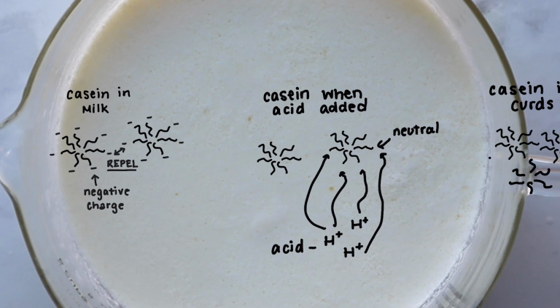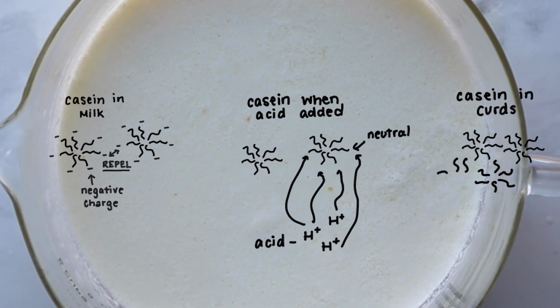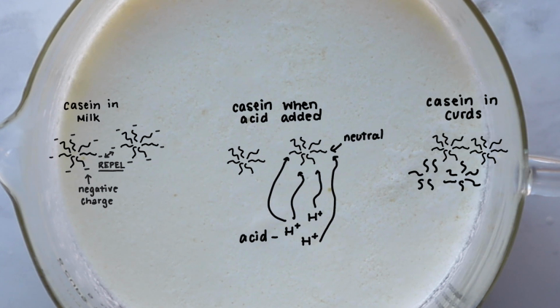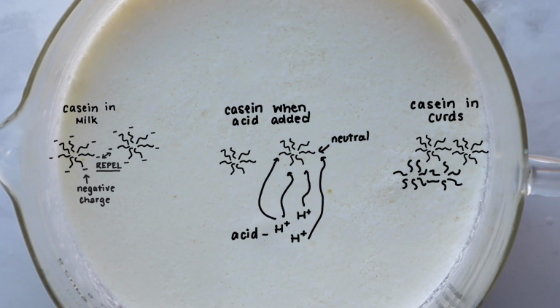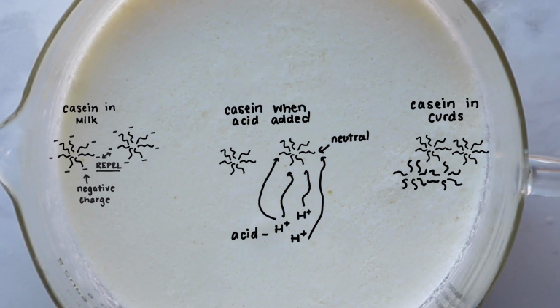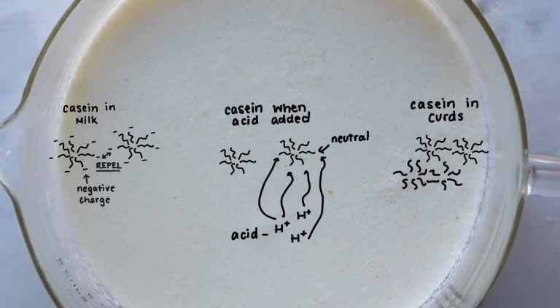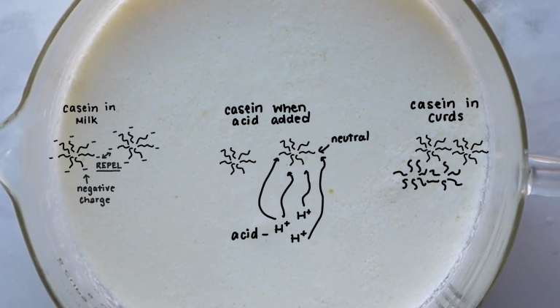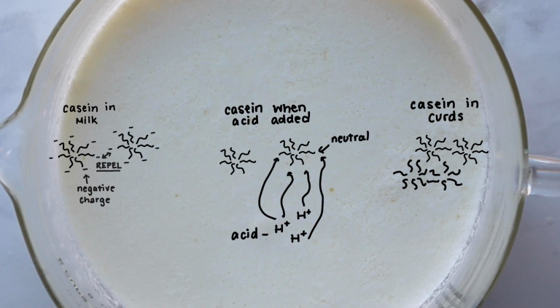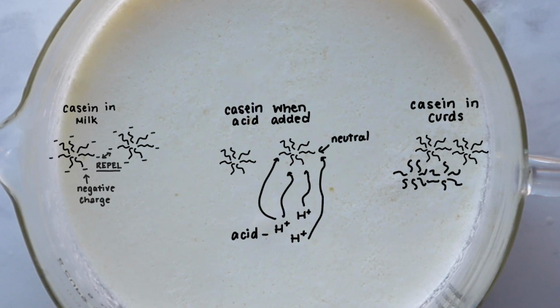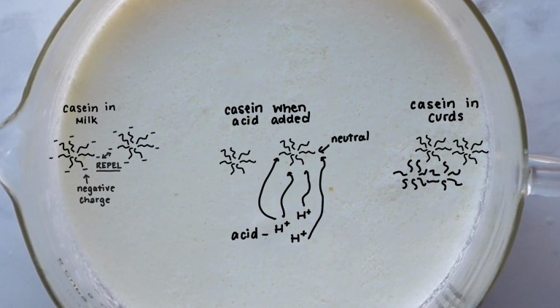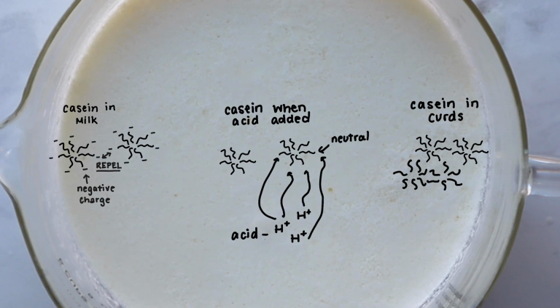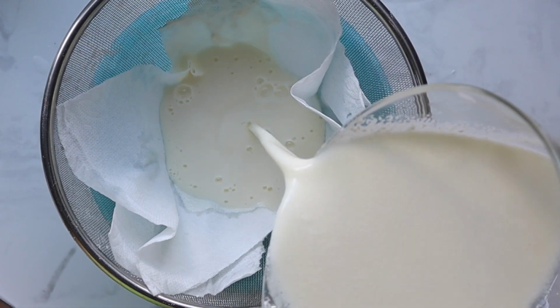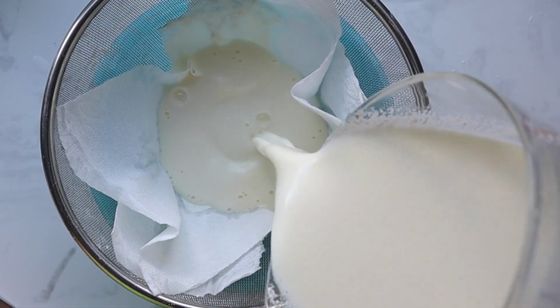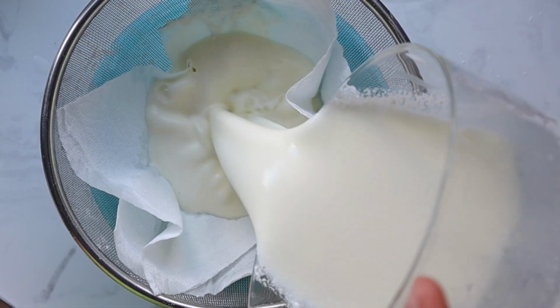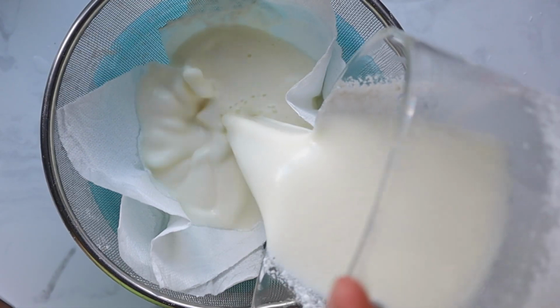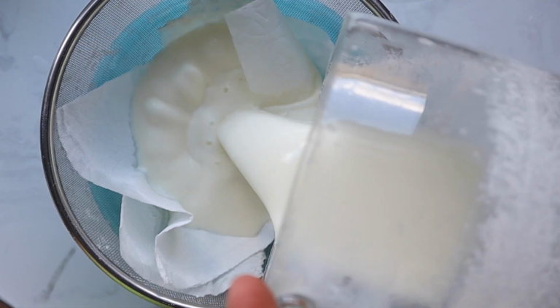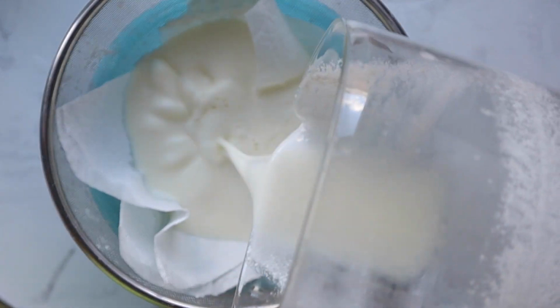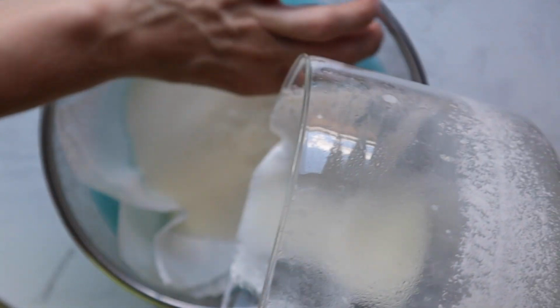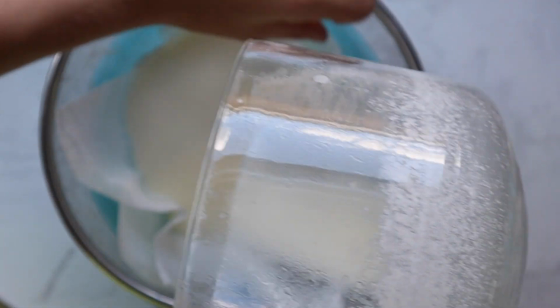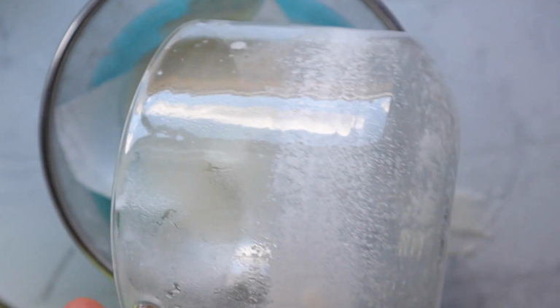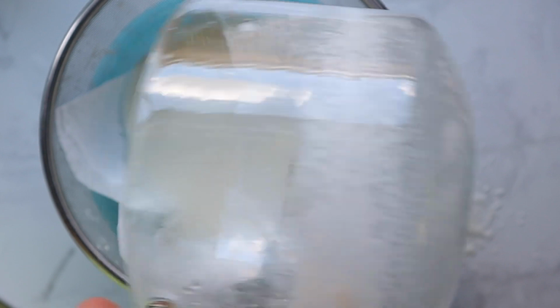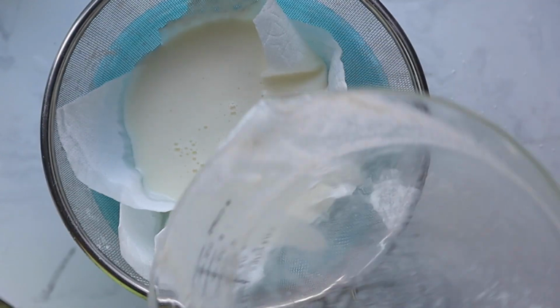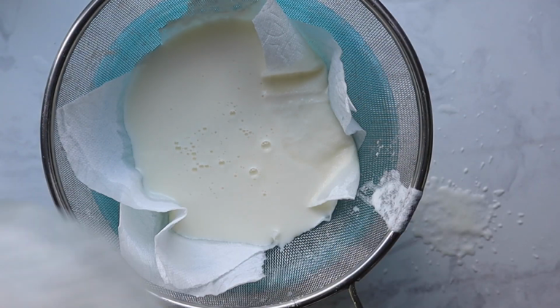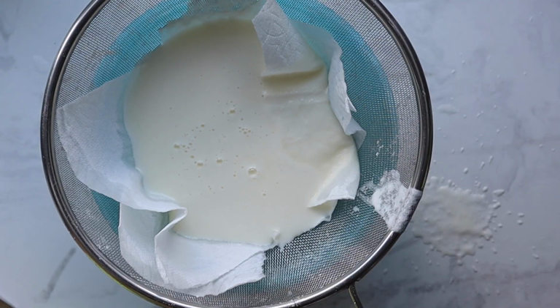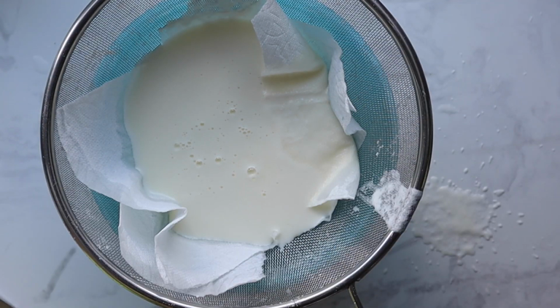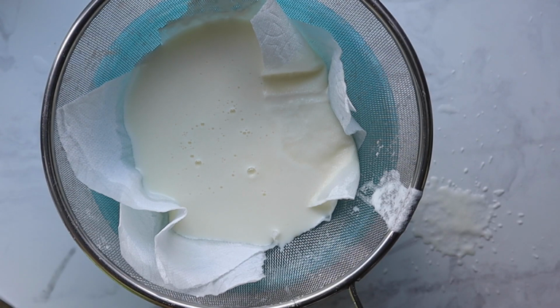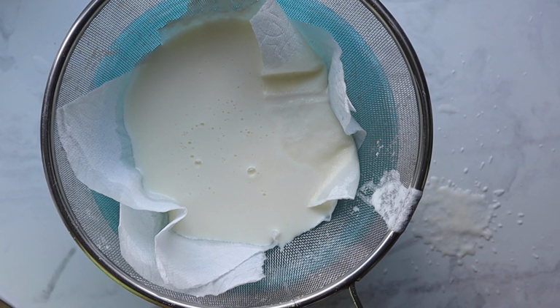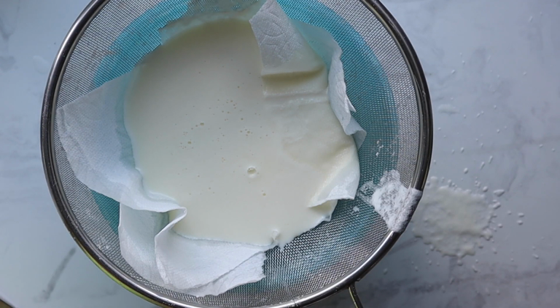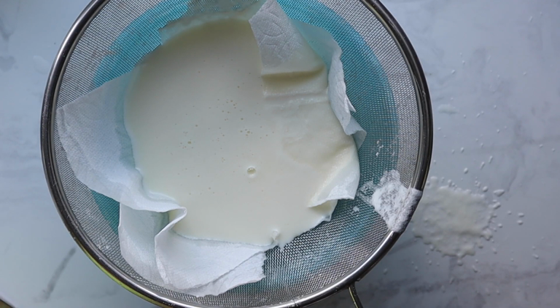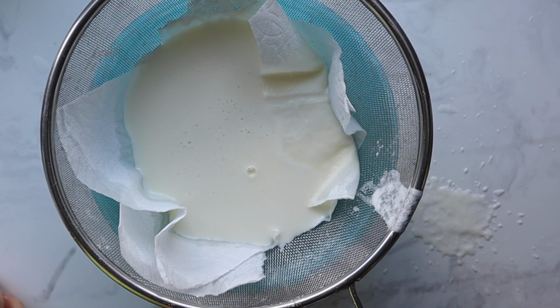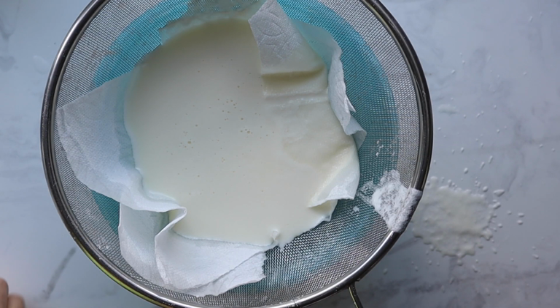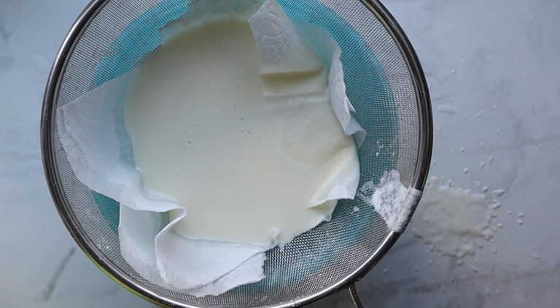Once the casein proteins have formed that solid curd, we can physically separate them out through straining. The longer we strain the curds, the more the water drains from them — and we can visibly see that, especially if we do this in a mason jar.